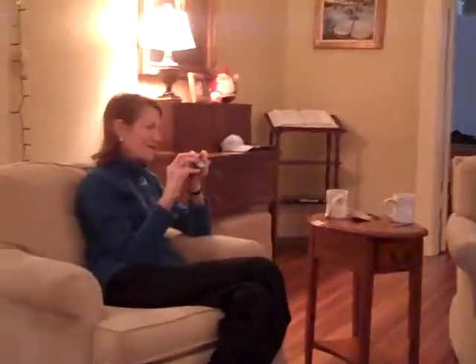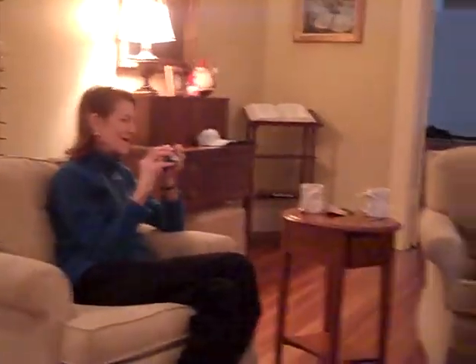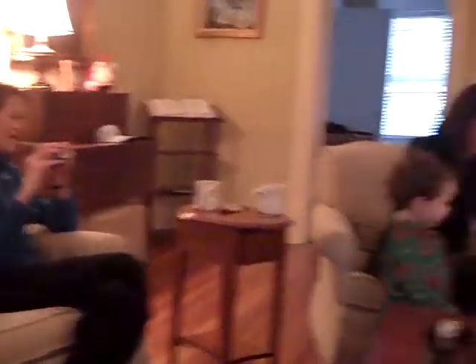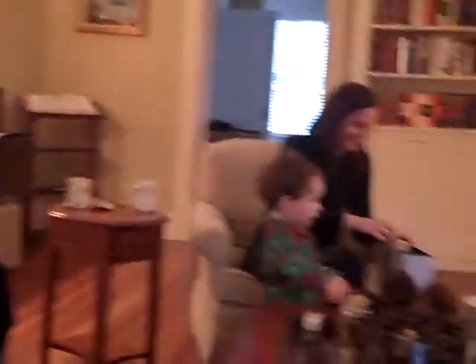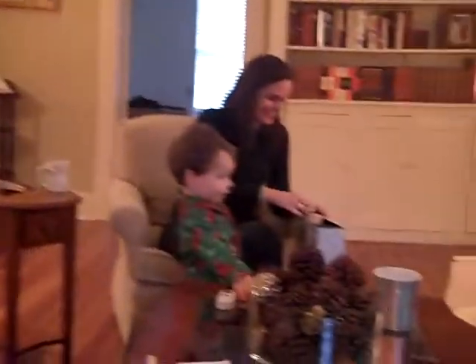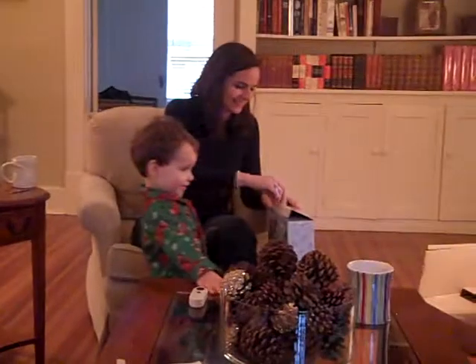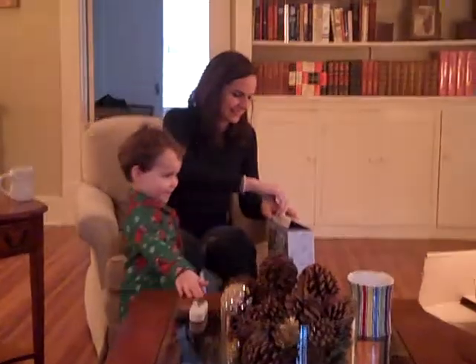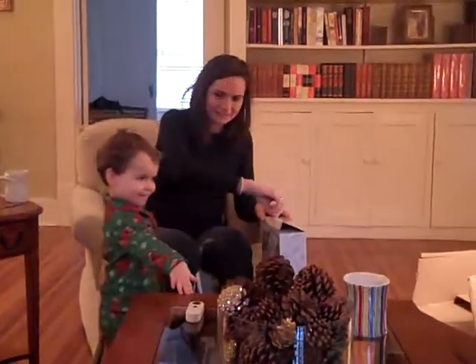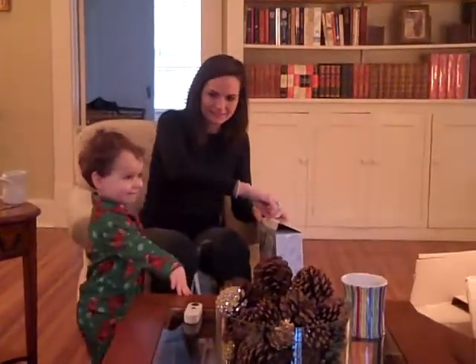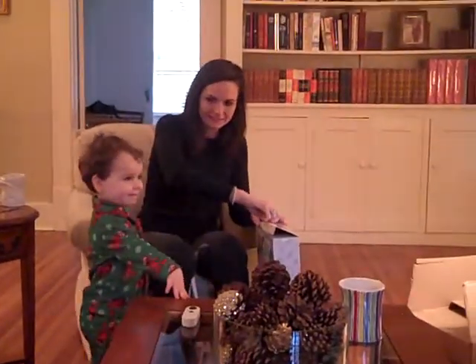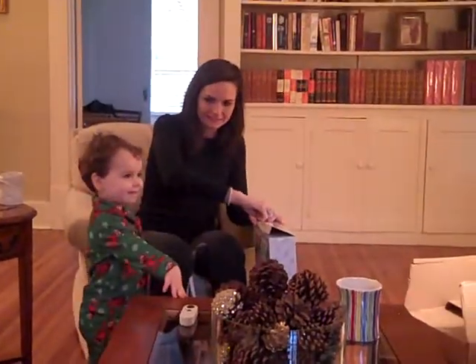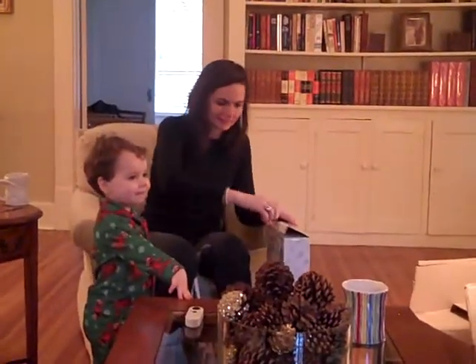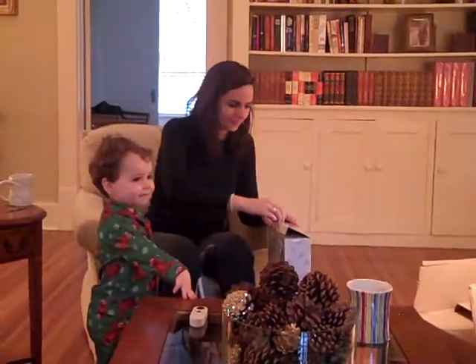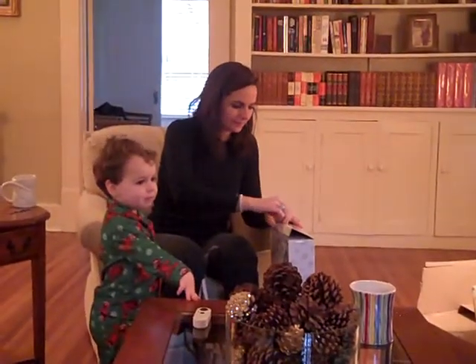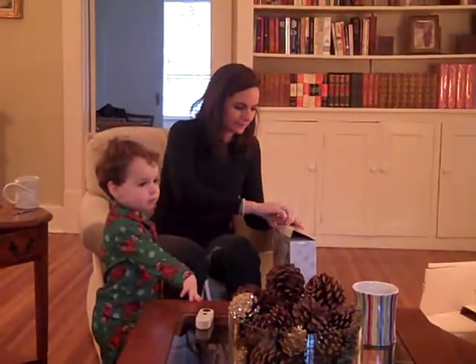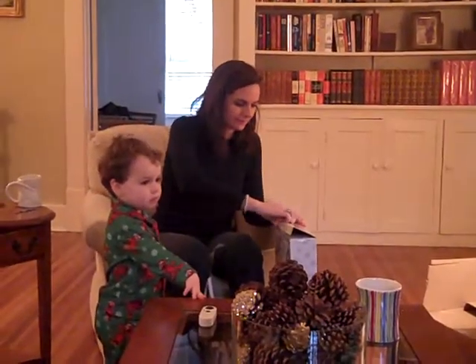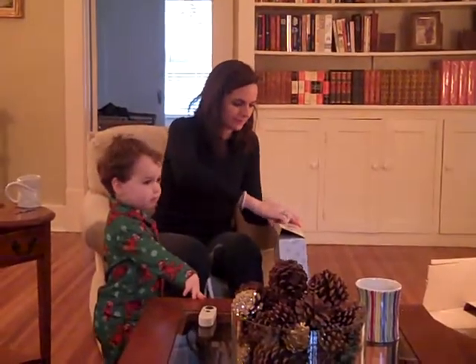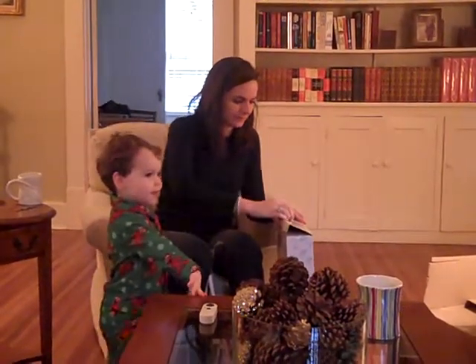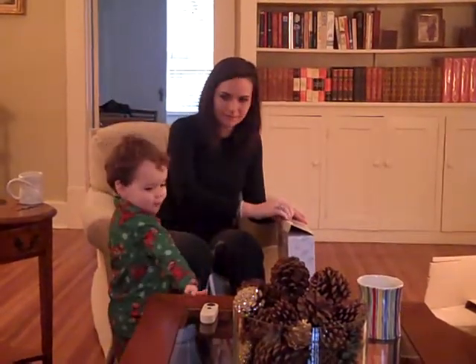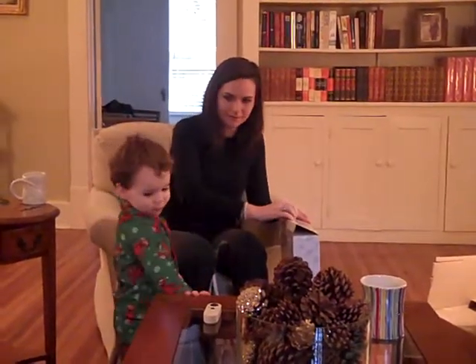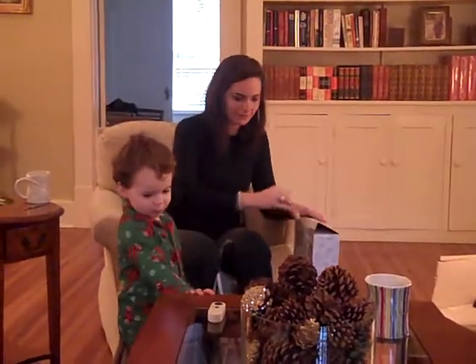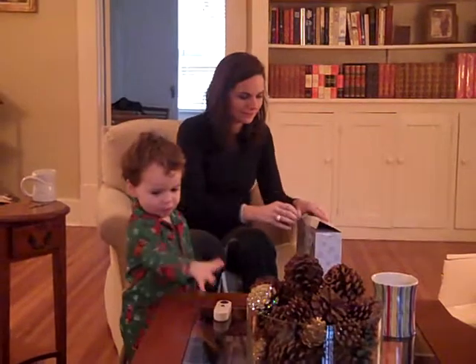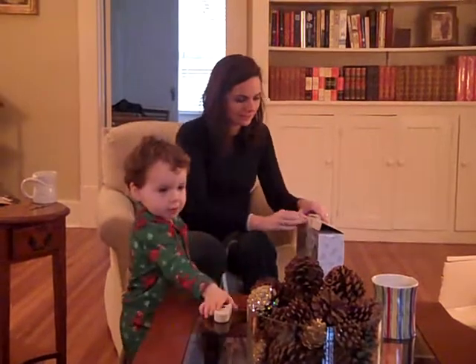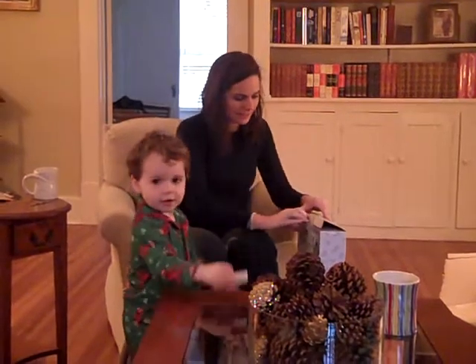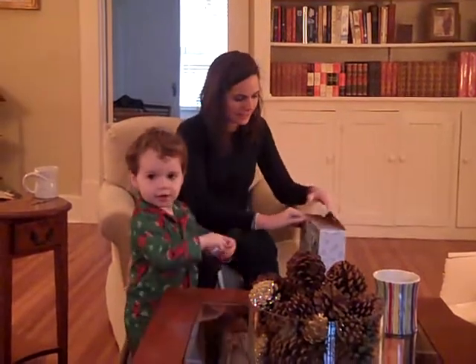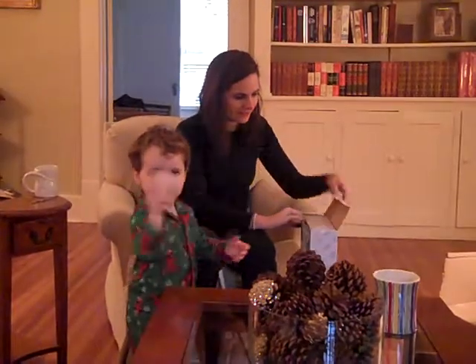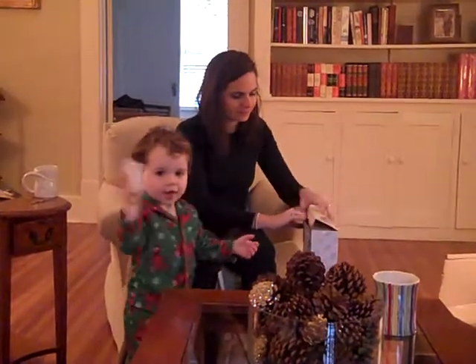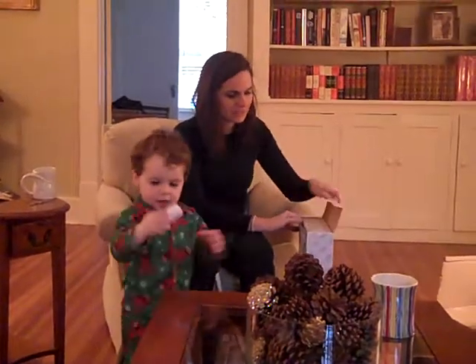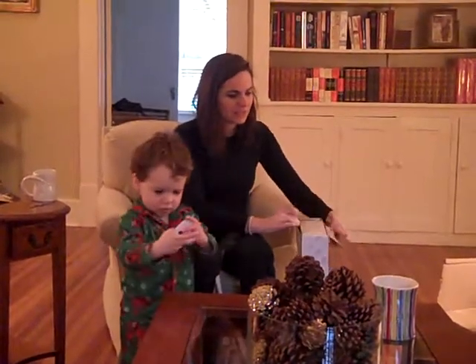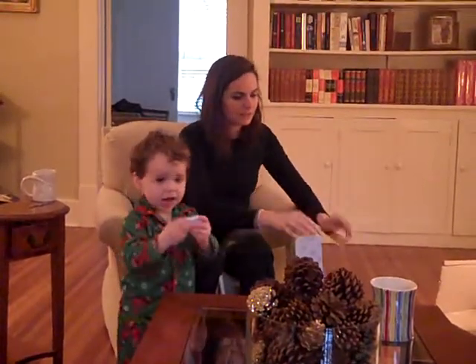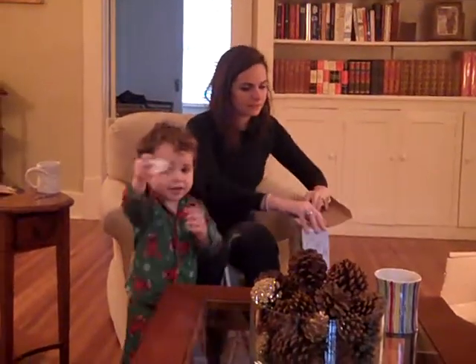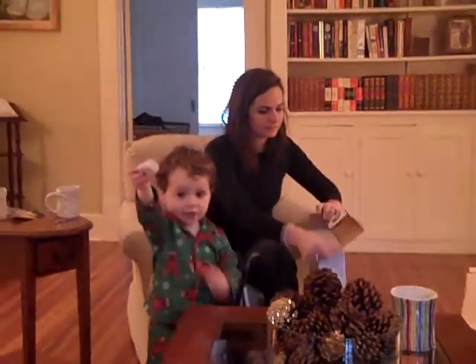Play-Doh, Play-Doh. Can you say Play-Doh? Play-Doh. Very good. Come here, let me wipe your nose.